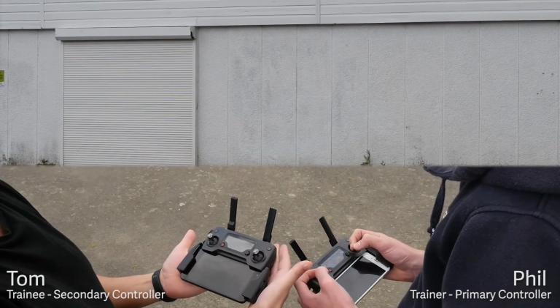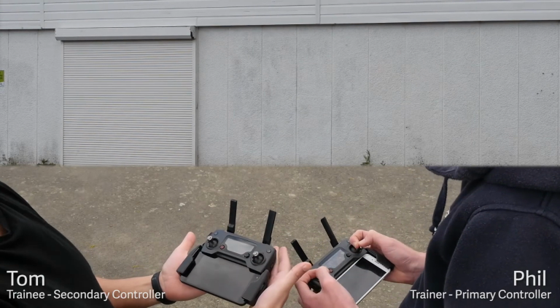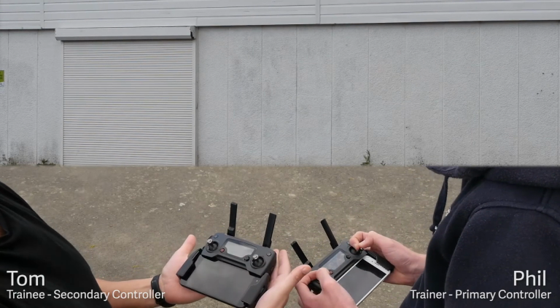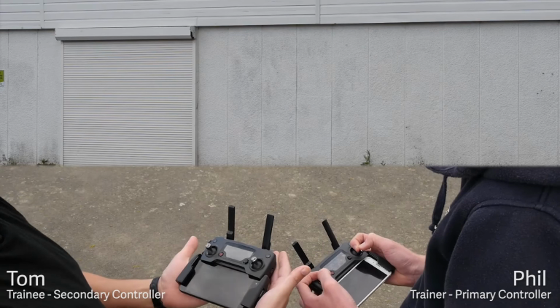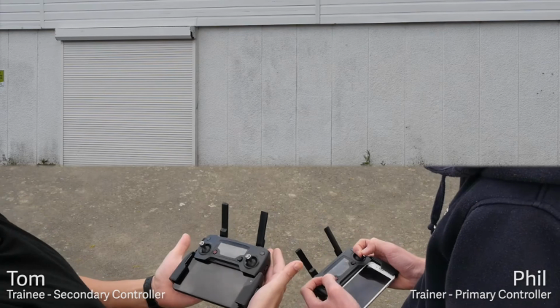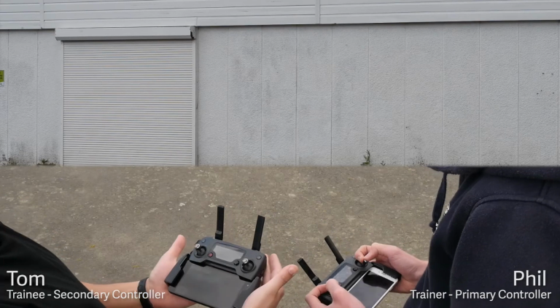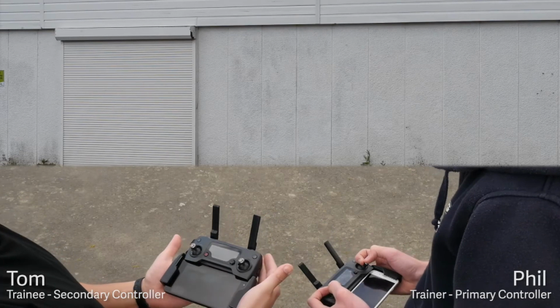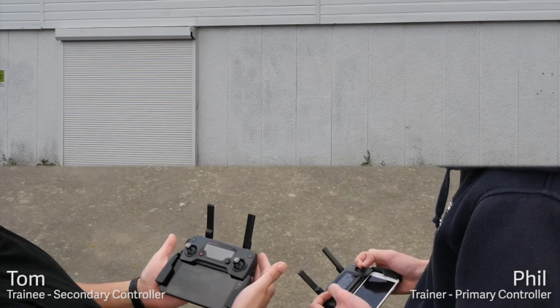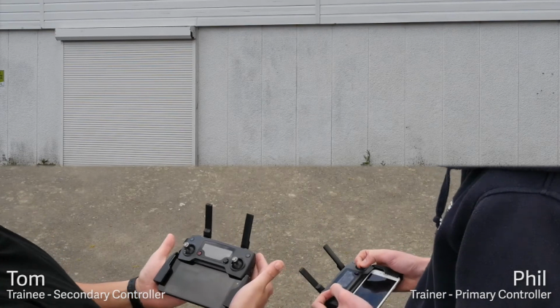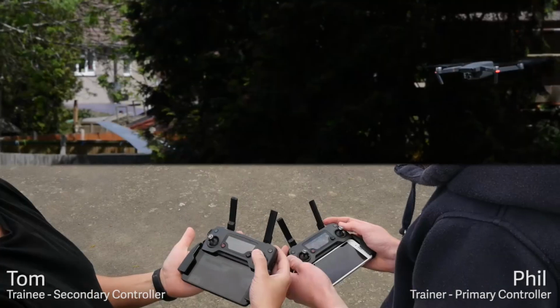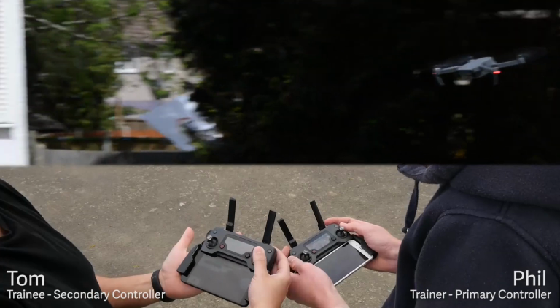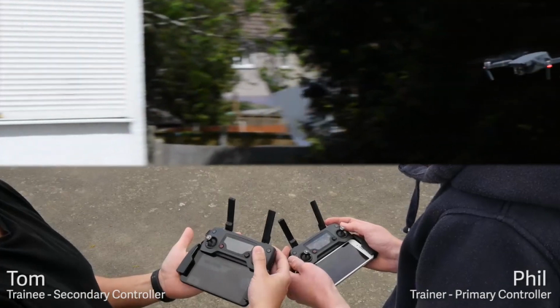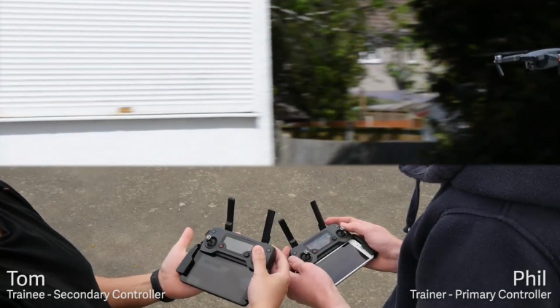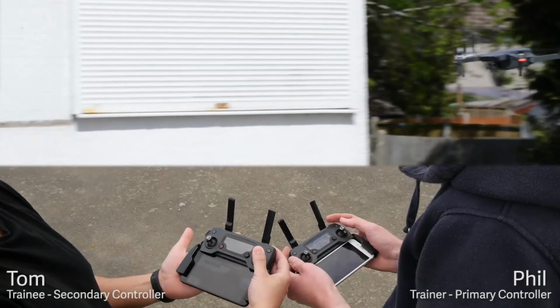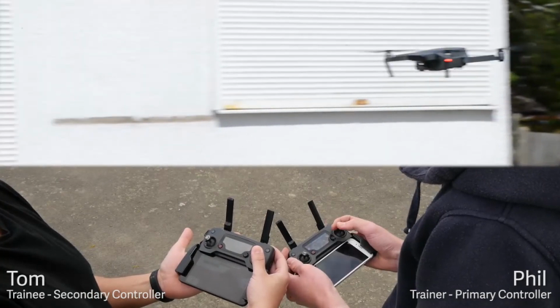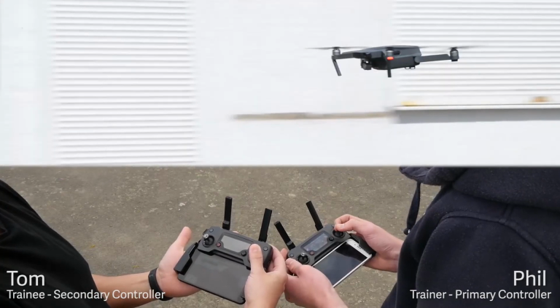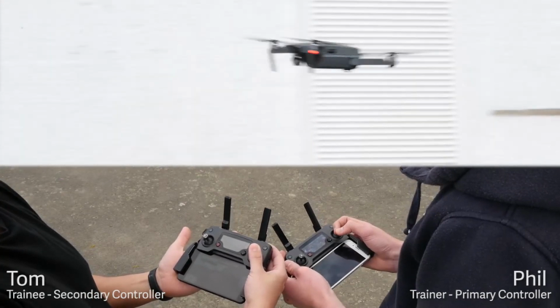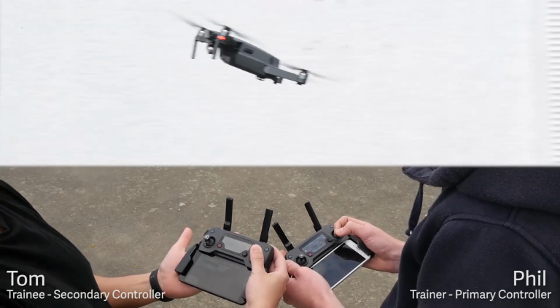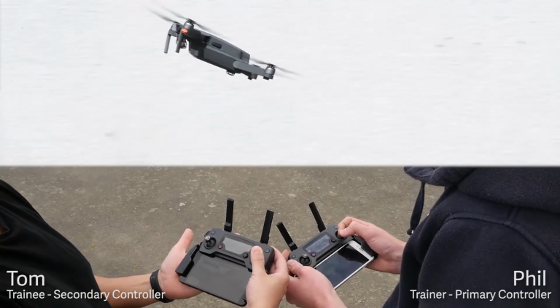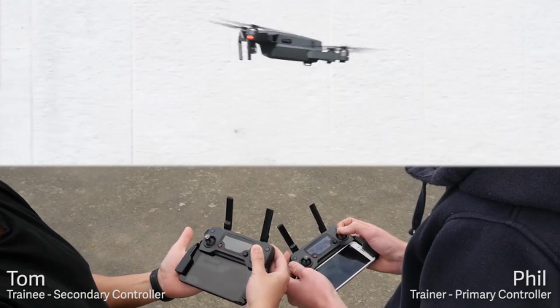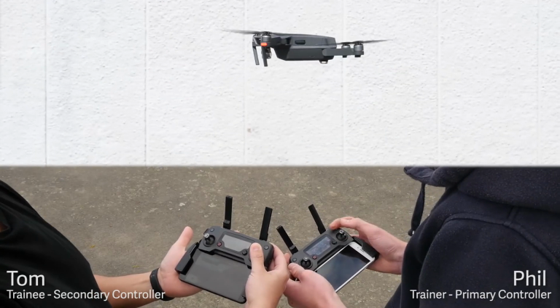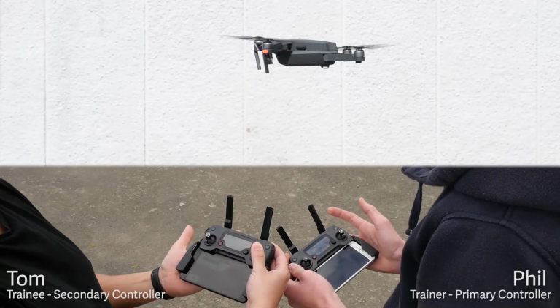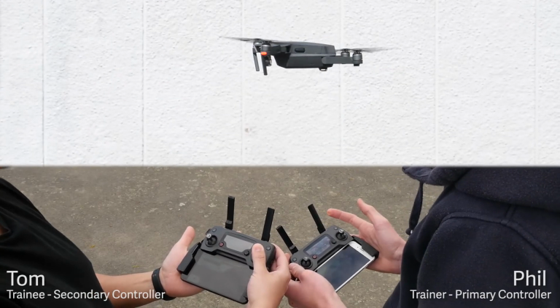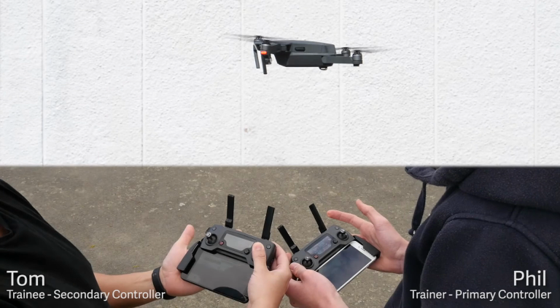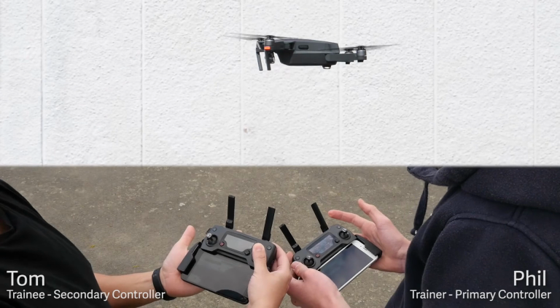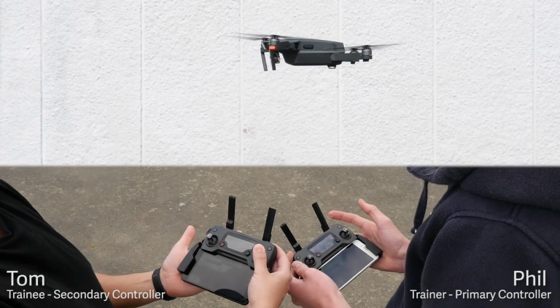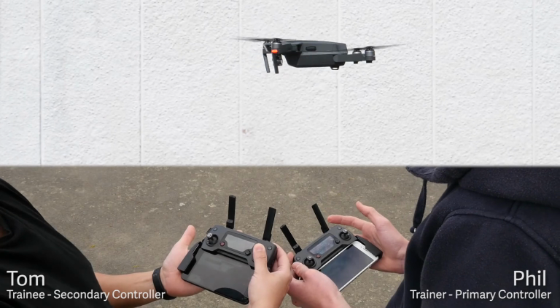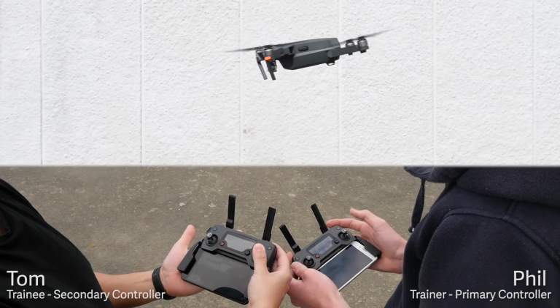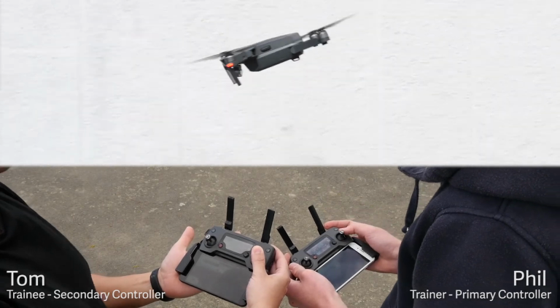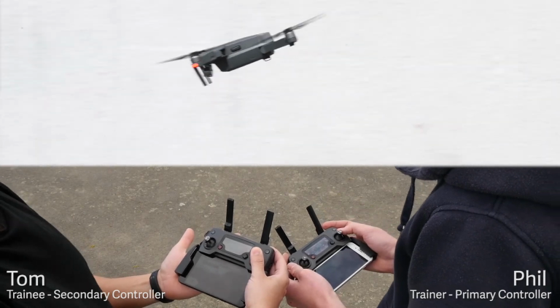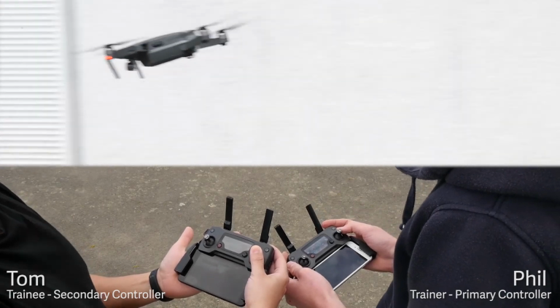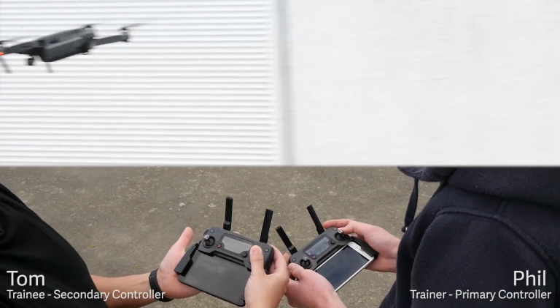When I do let go of the sticks, there's about a one-second delay until Tom's remote is able to take control again. In that one second, the drone will just hover in GPS mode until it receives input.